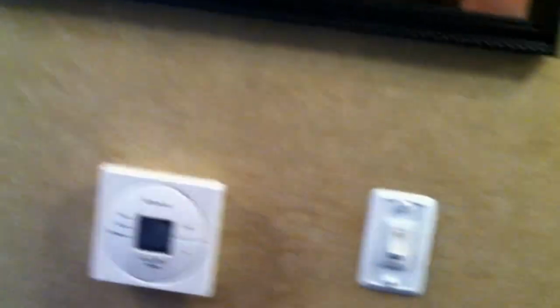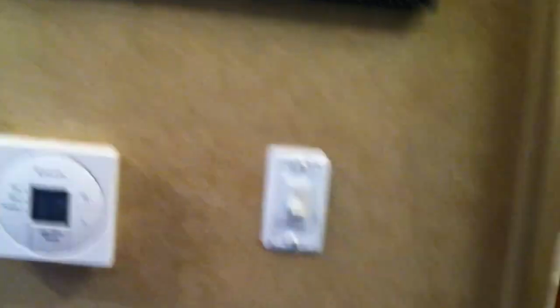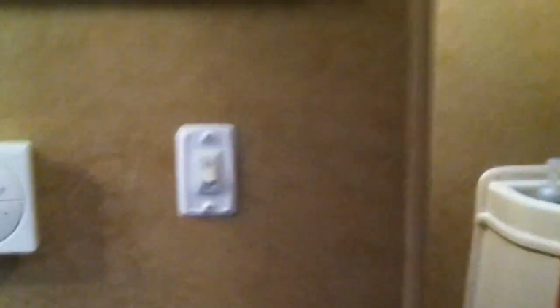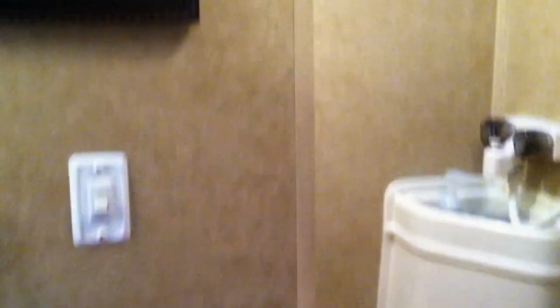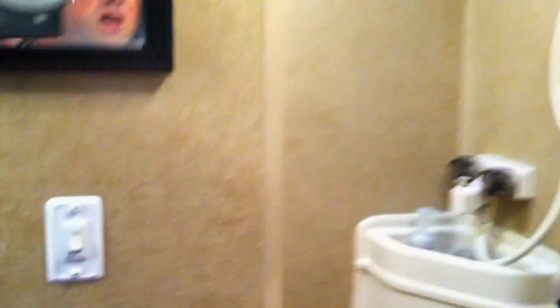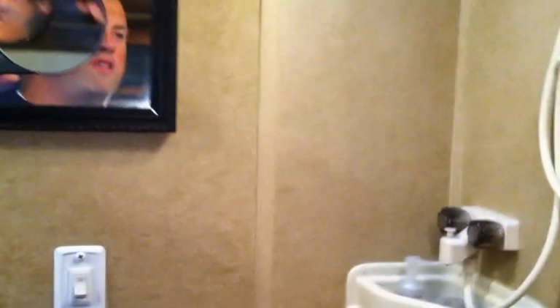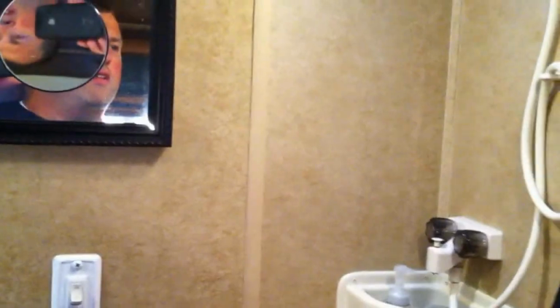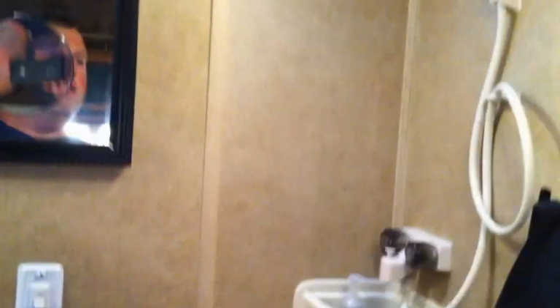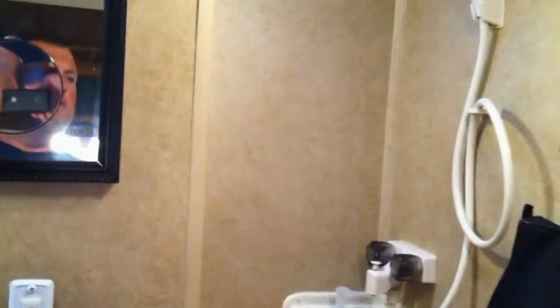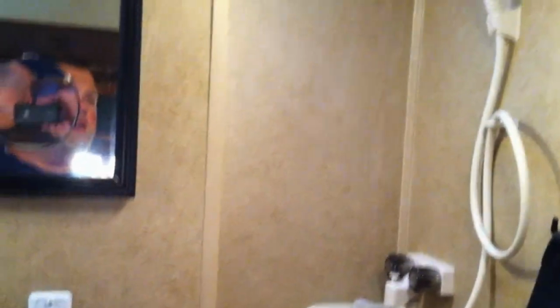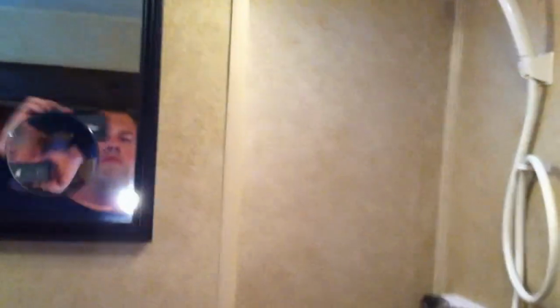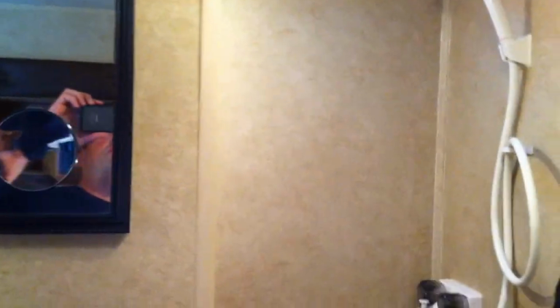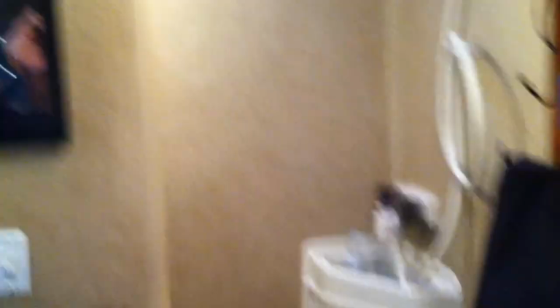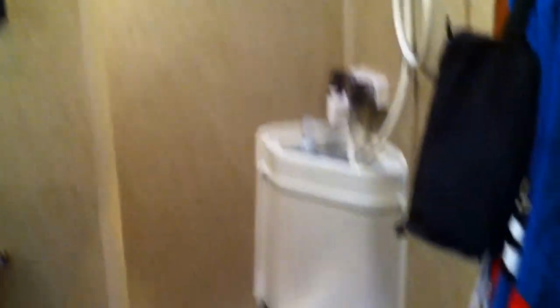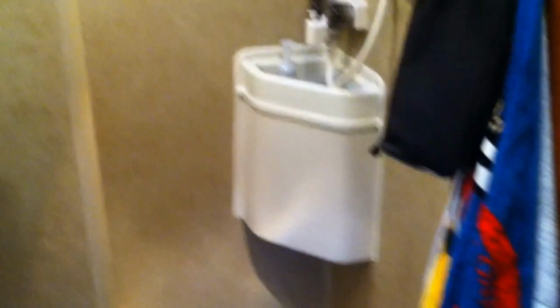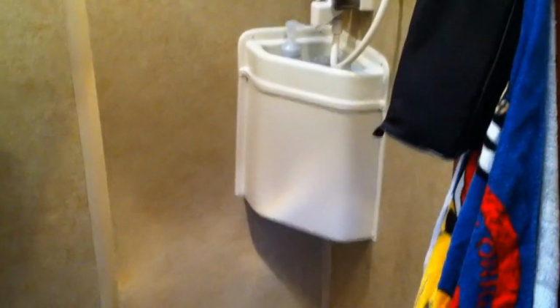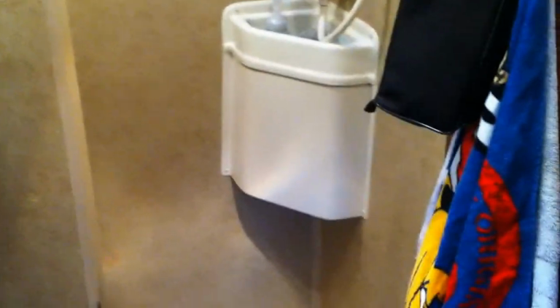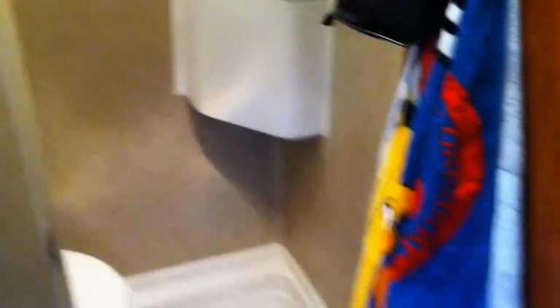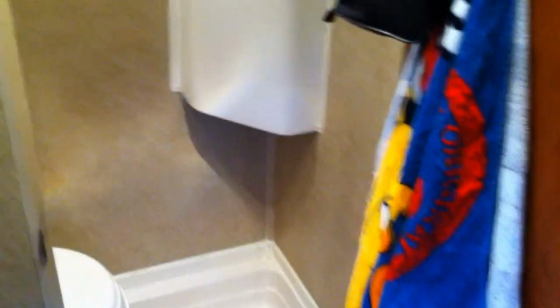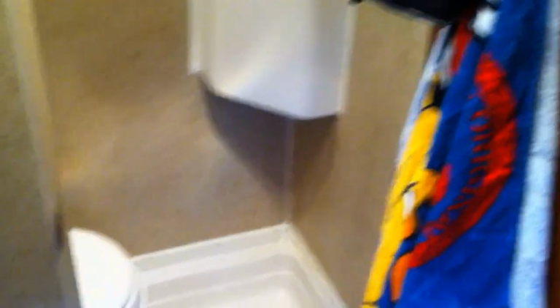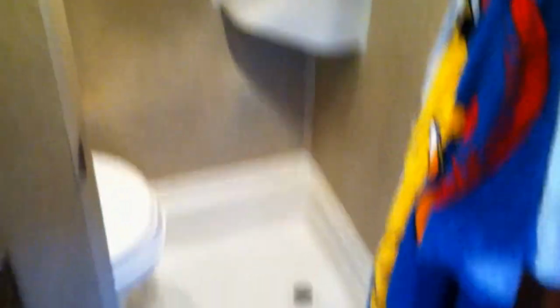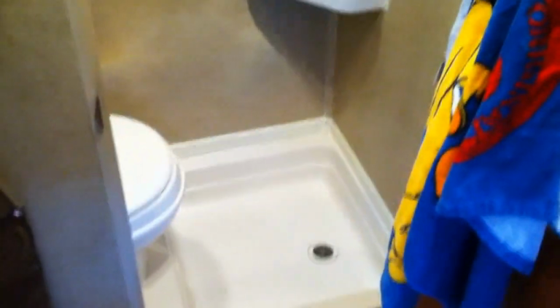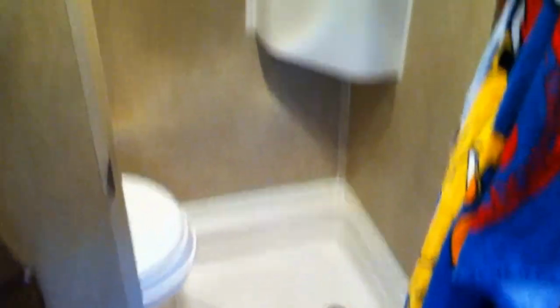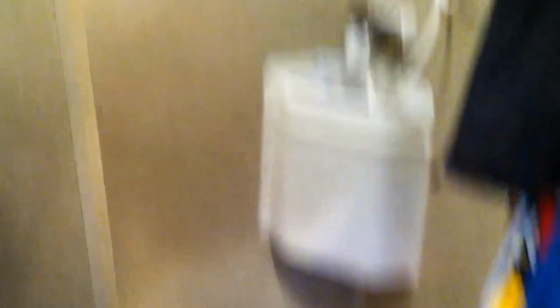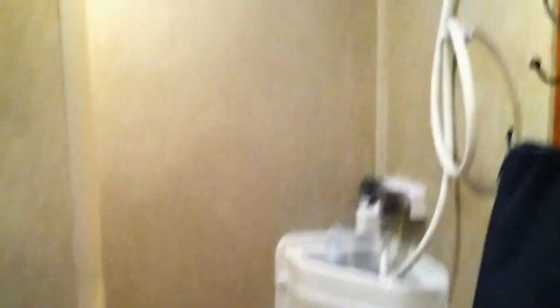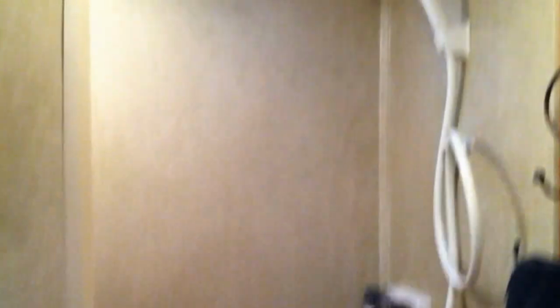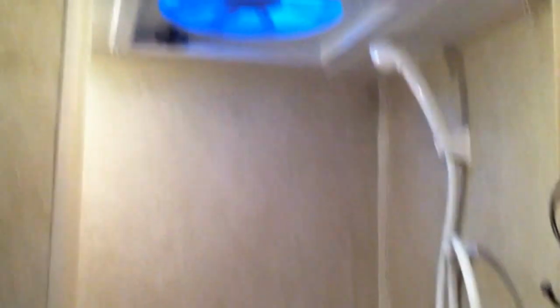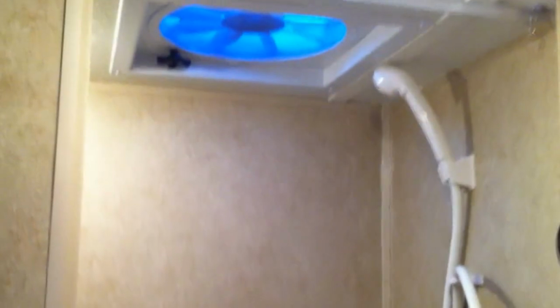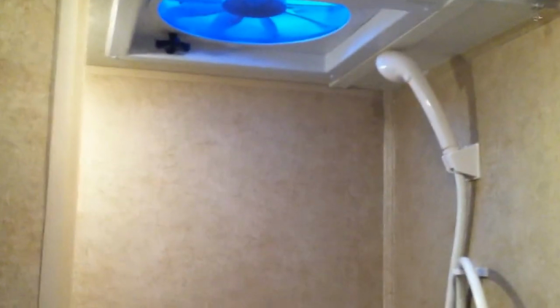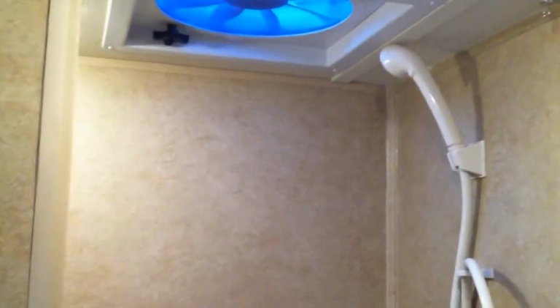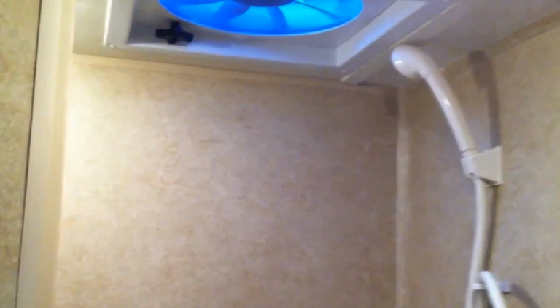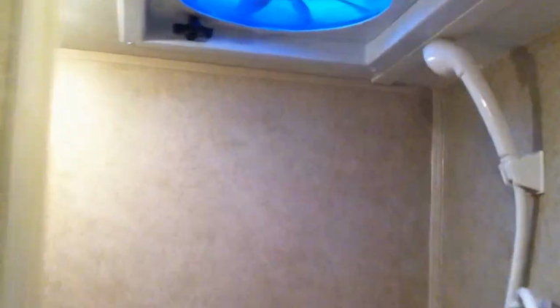And here you have your bathroom, which is also a shower.